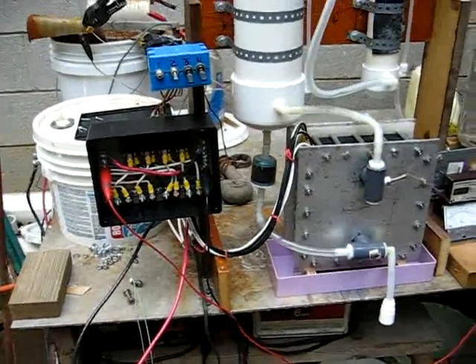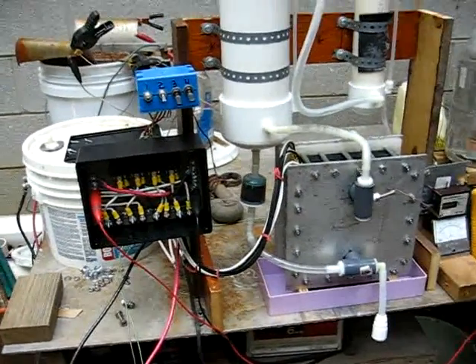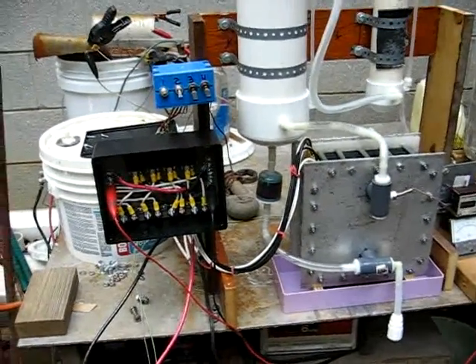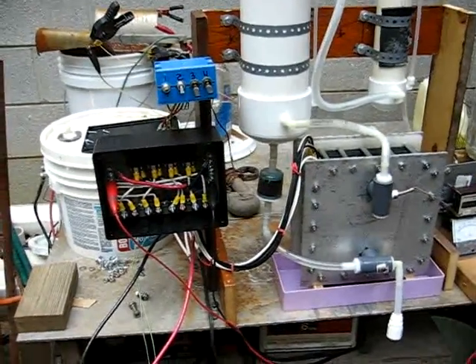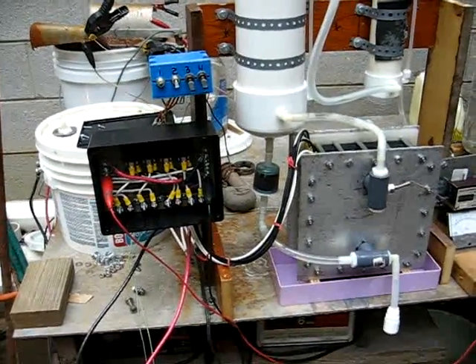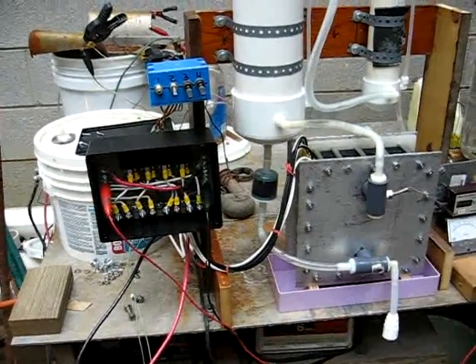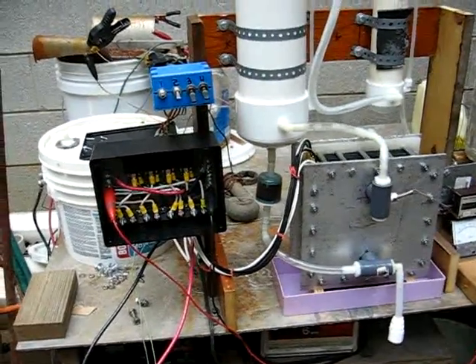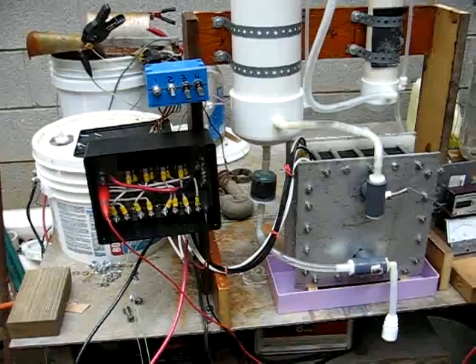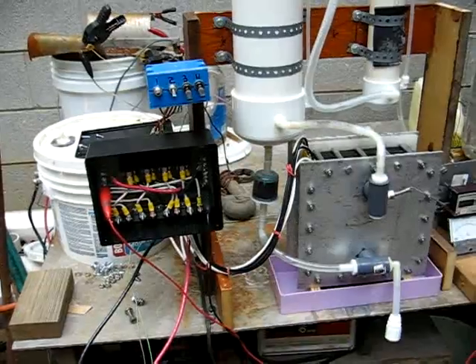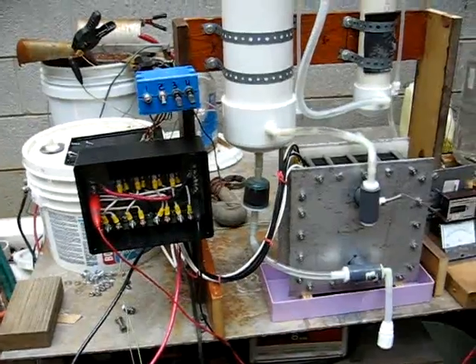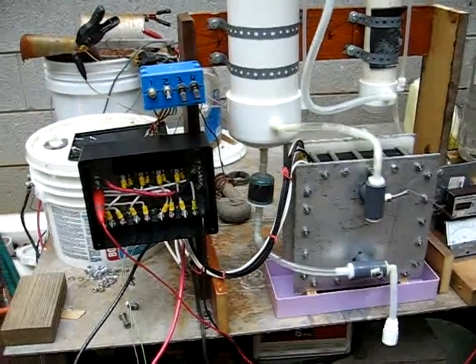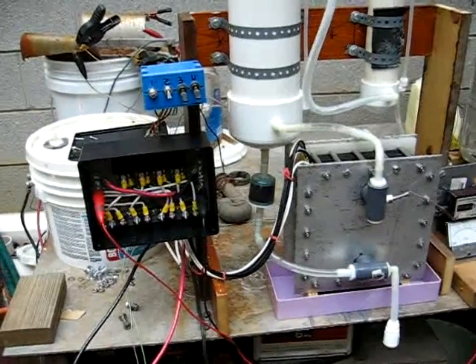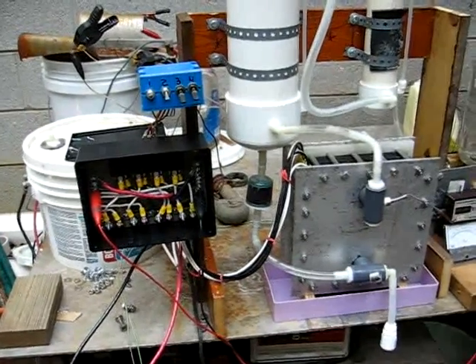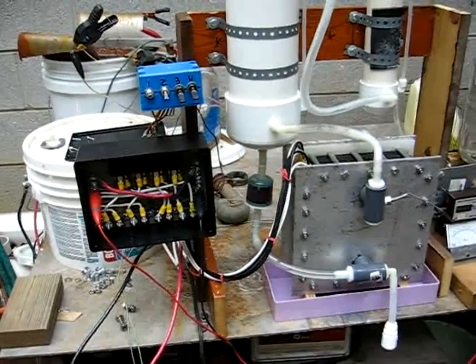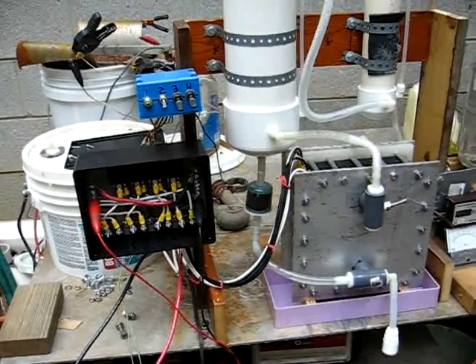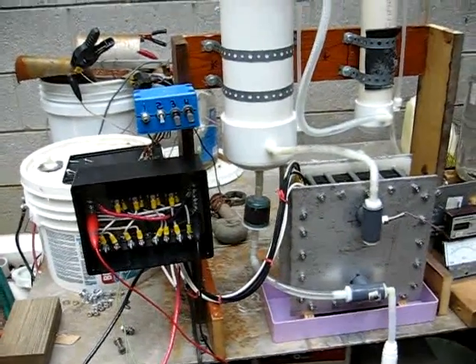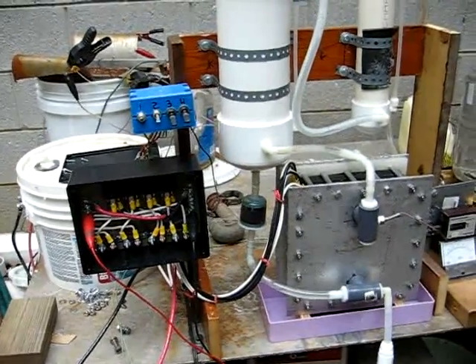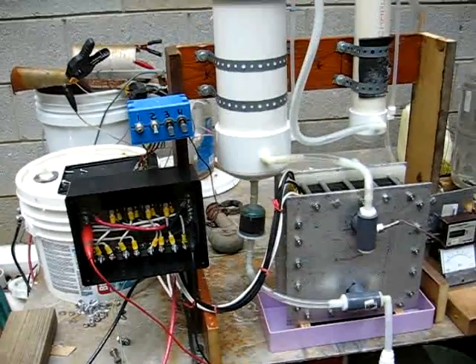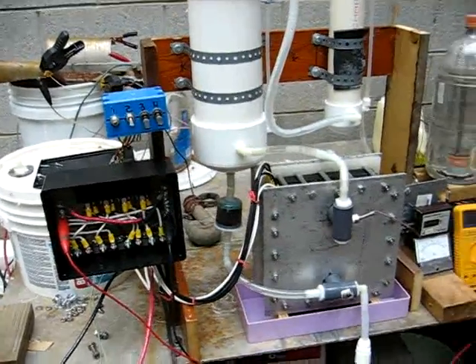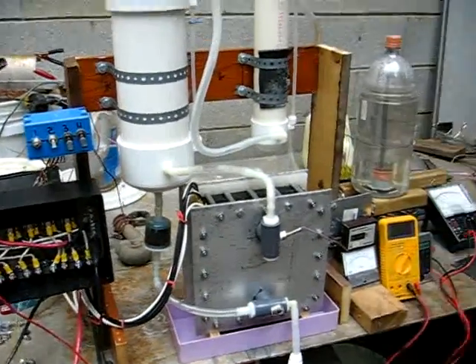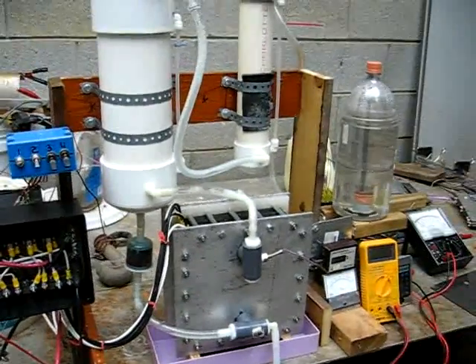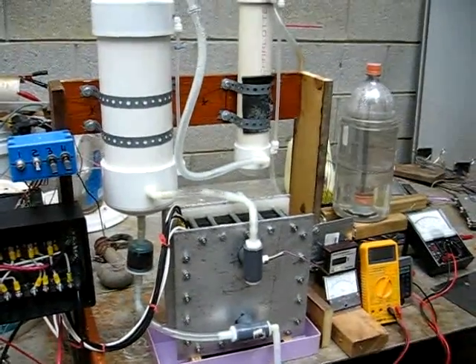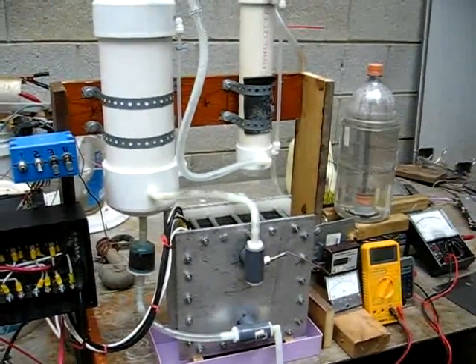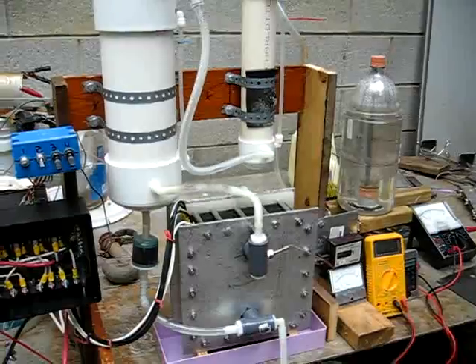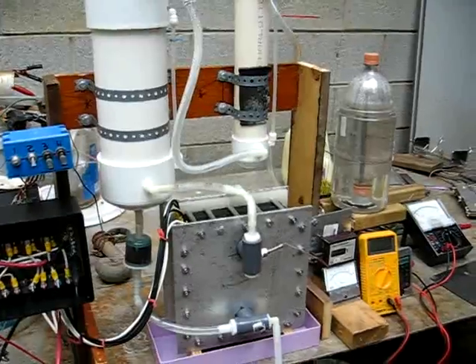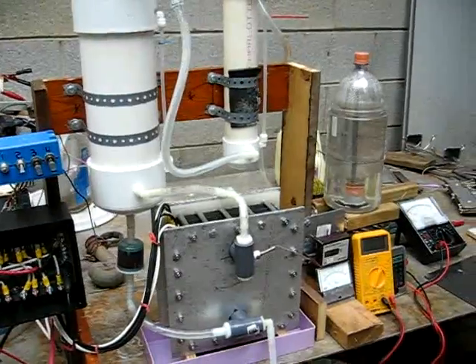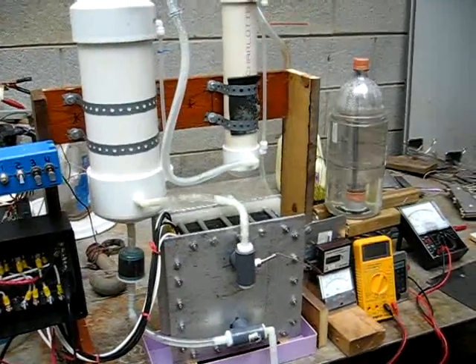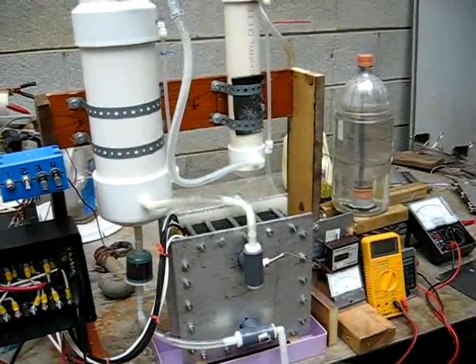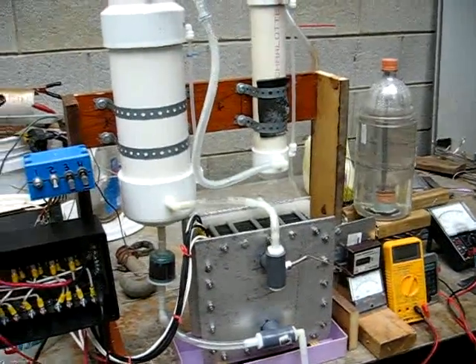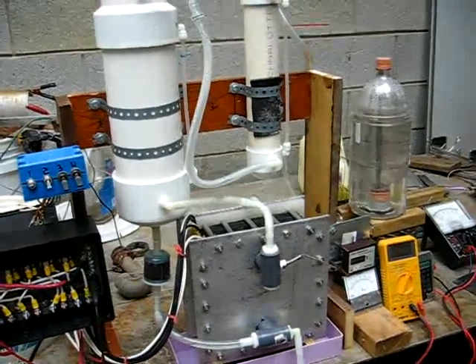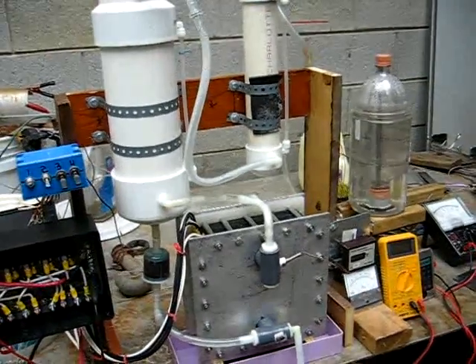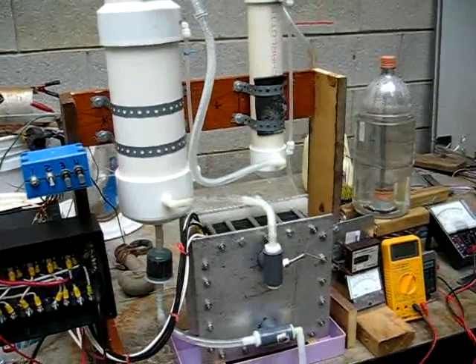Hello again YouTube fans. Here I am with my HHO dry cell generator. I'm getting ready to tear it down and put it in the truck. First I'm going to show you some of the components.